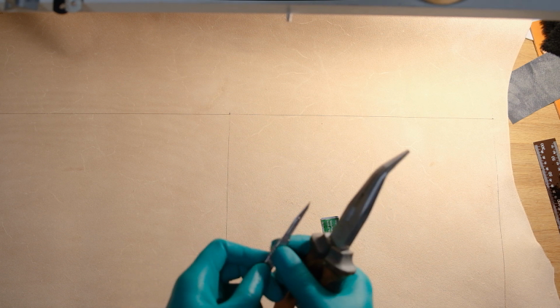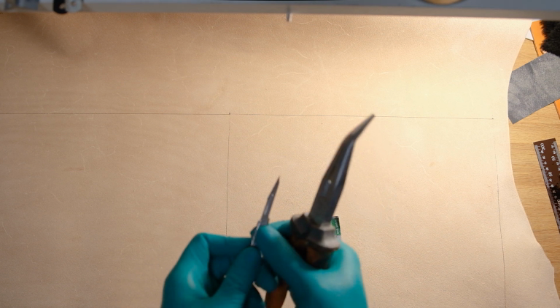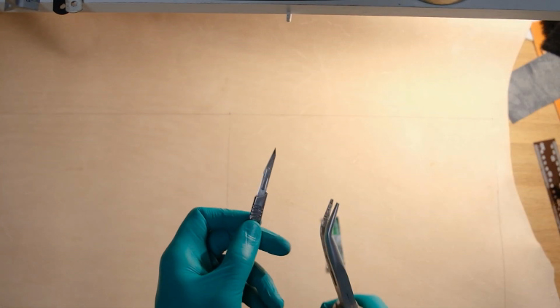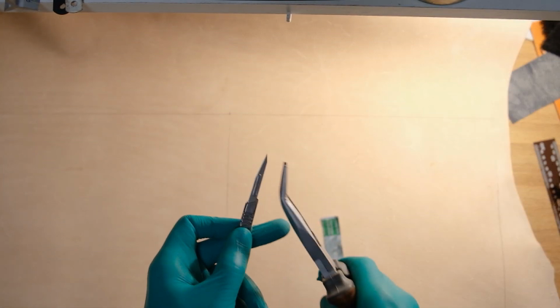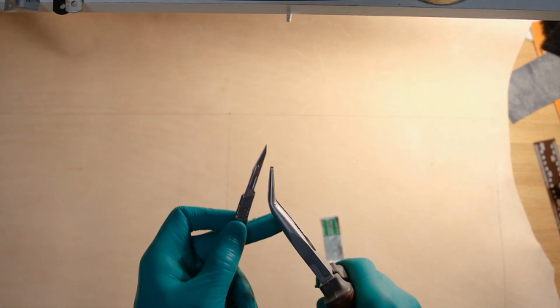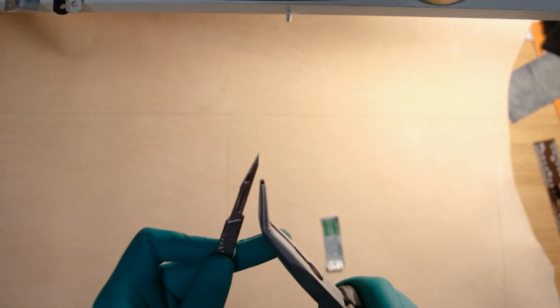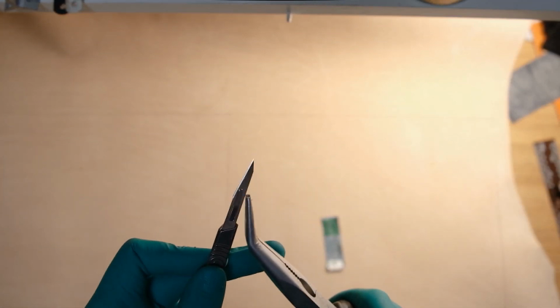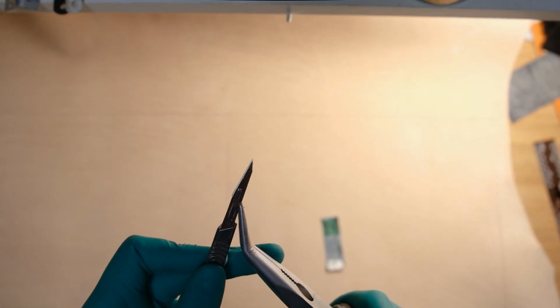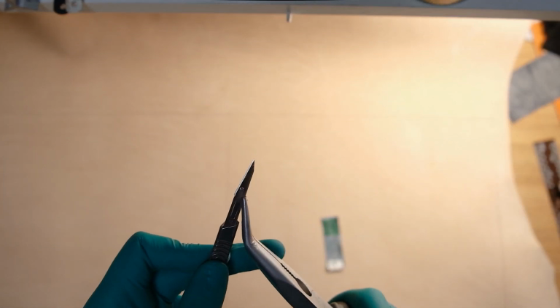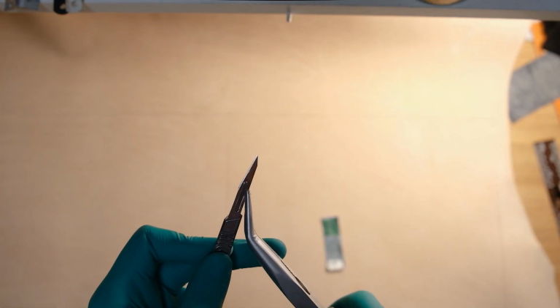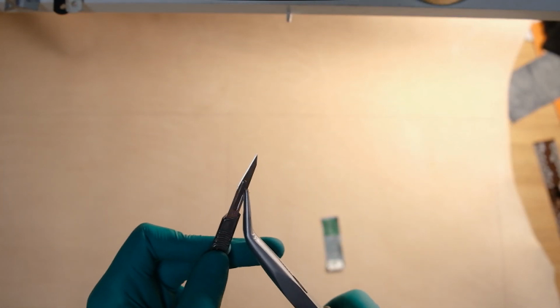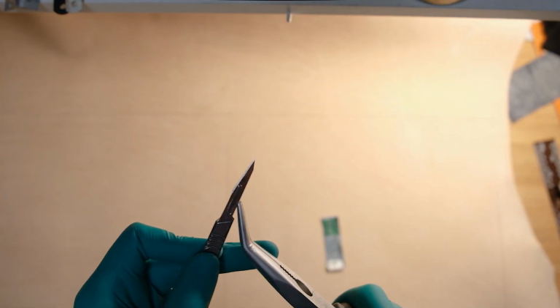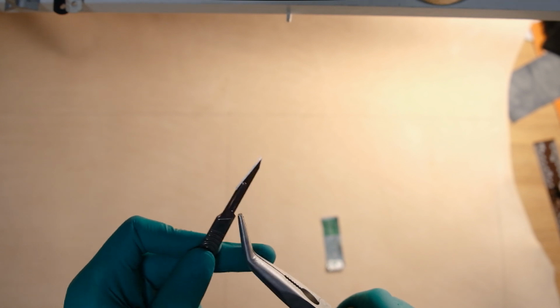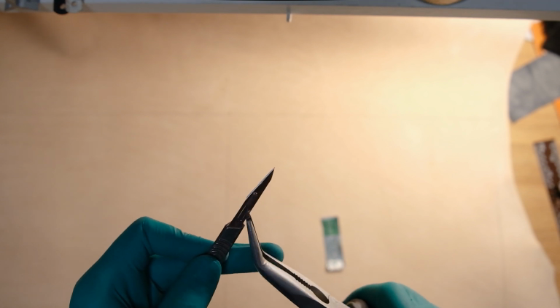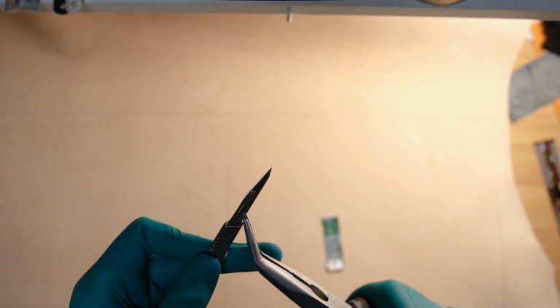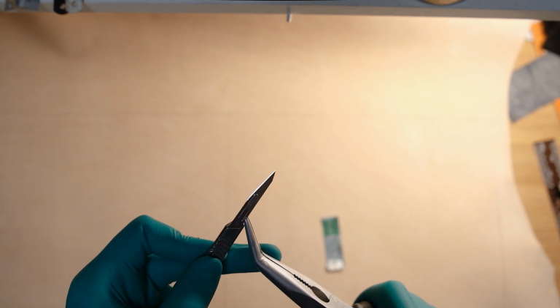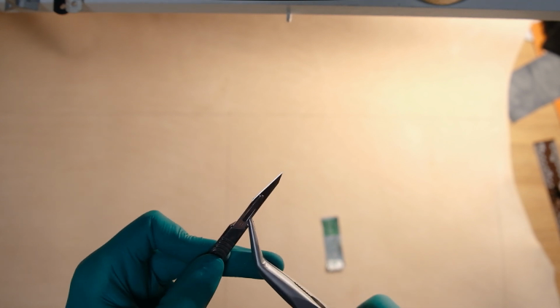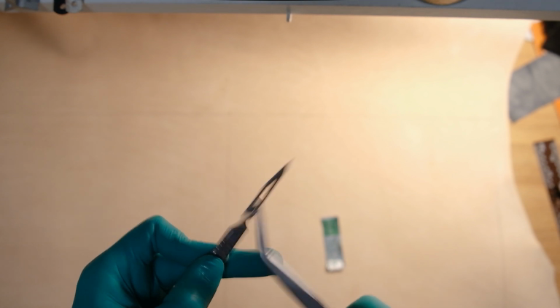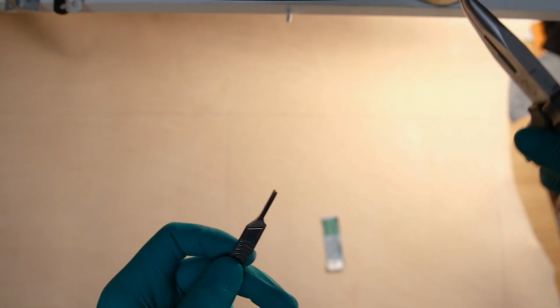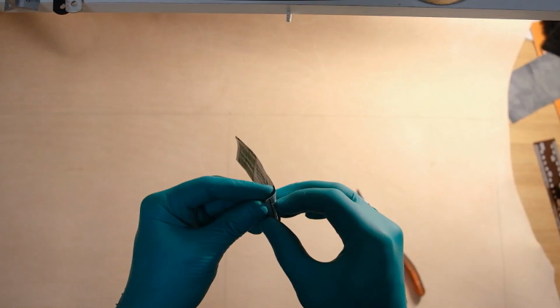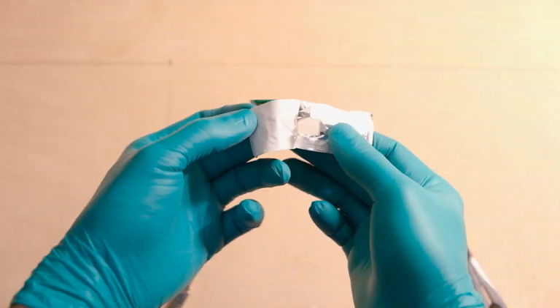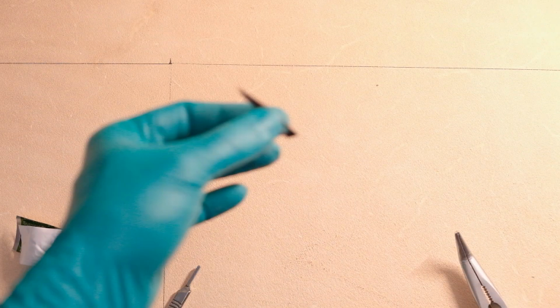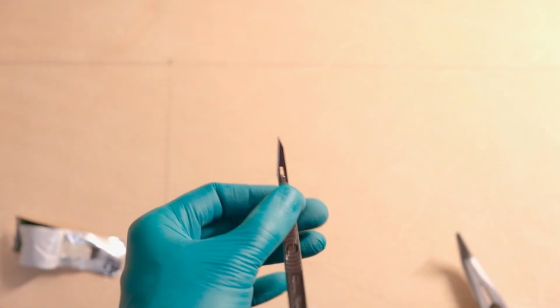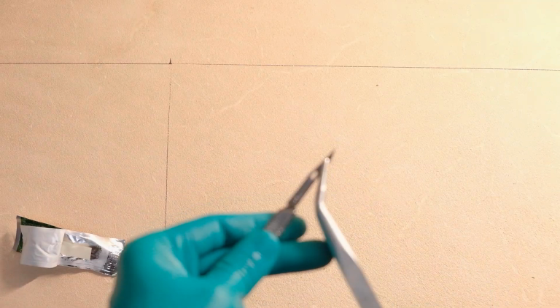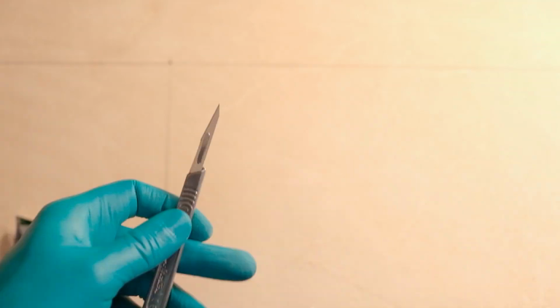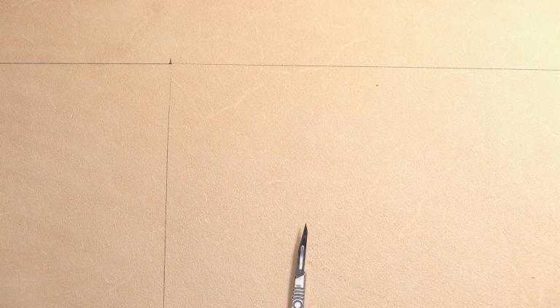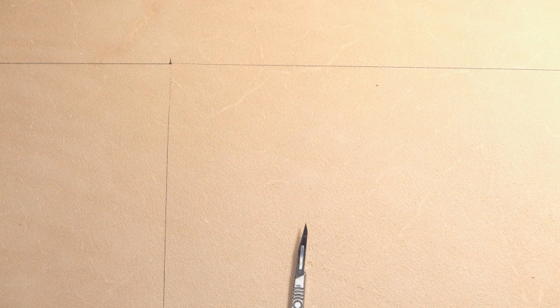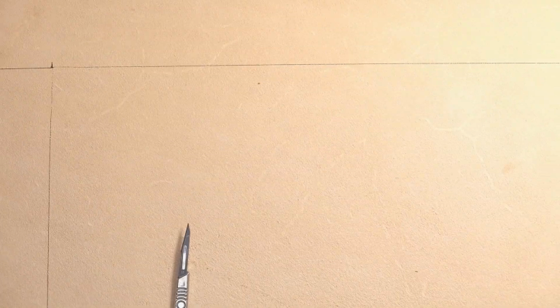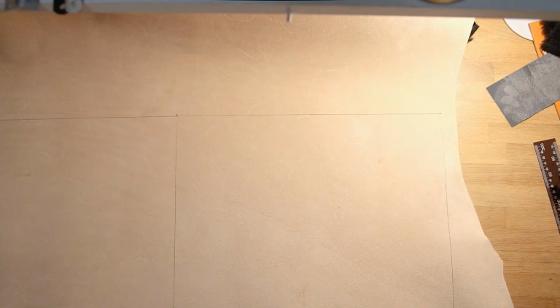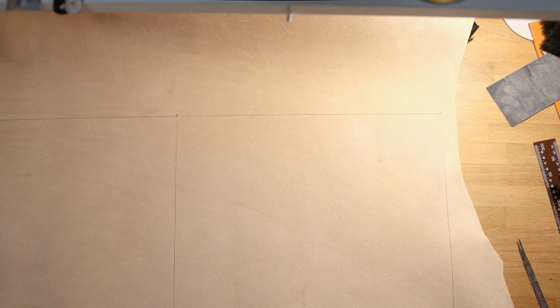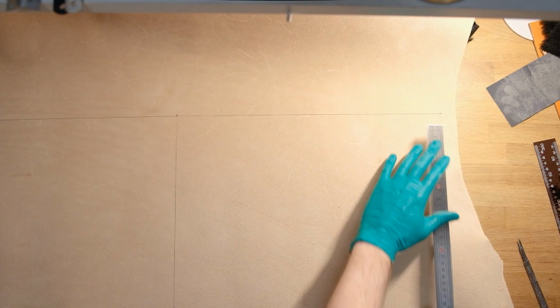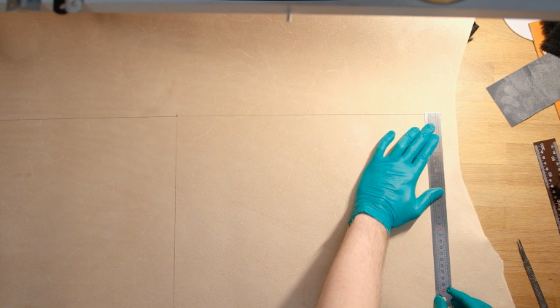Before starting any new project, I like to remove my old scalpel blade and grab a new one. If you're doing this, make sure you always use pliers, as these things are slippery and it would be a pain.